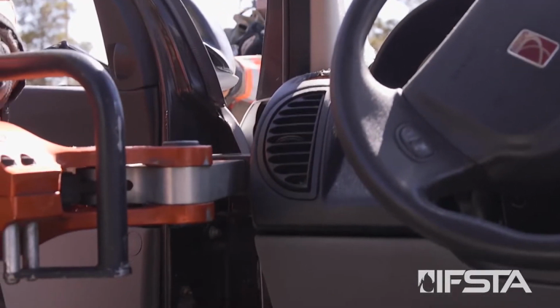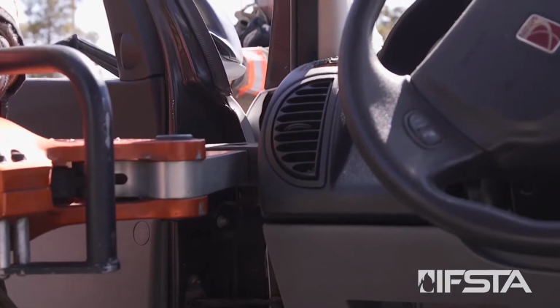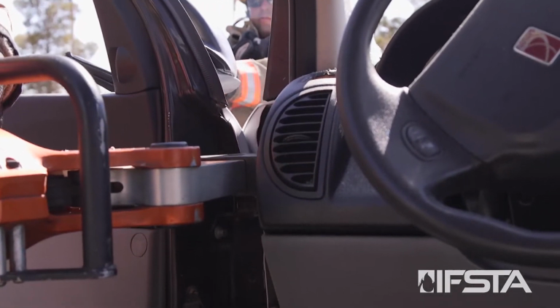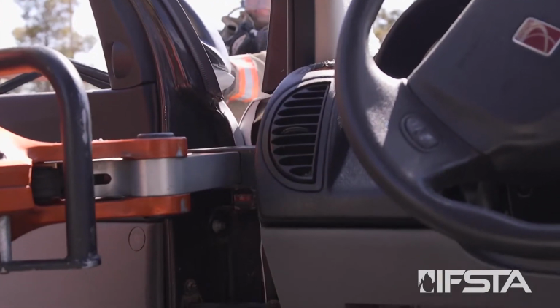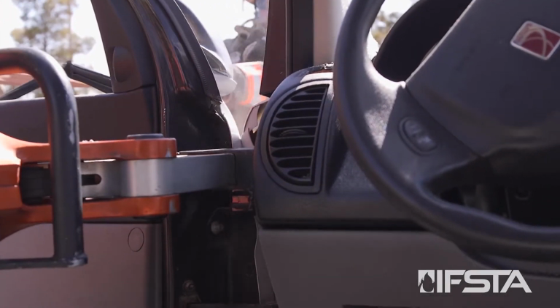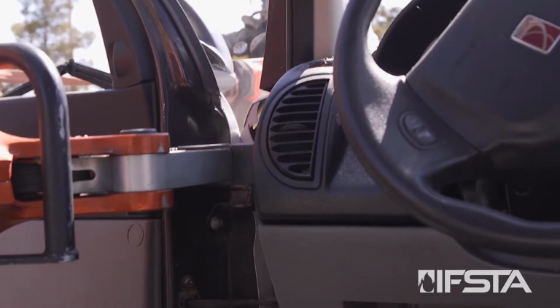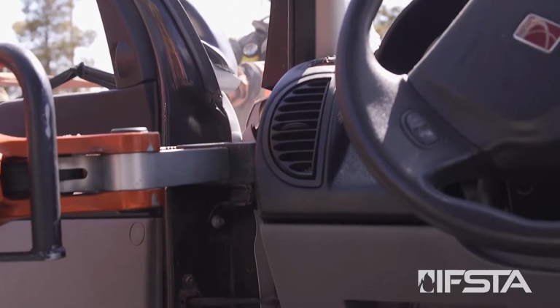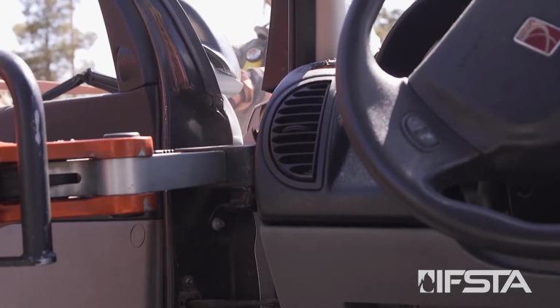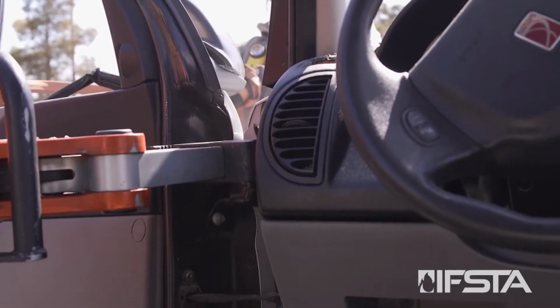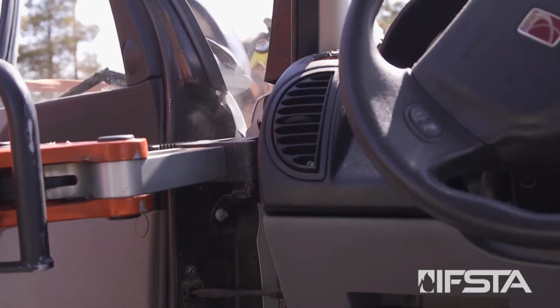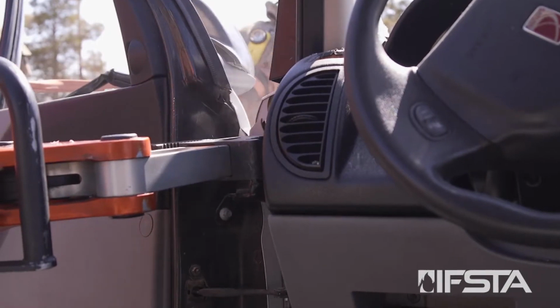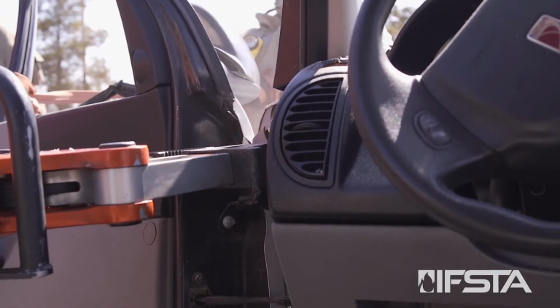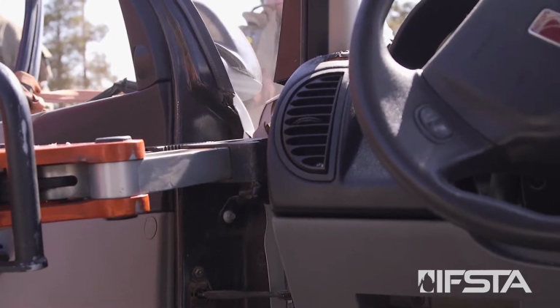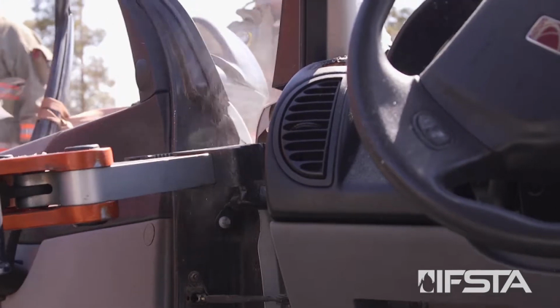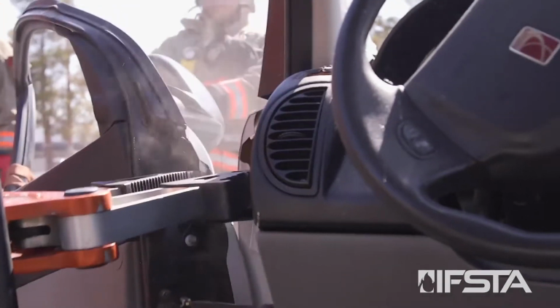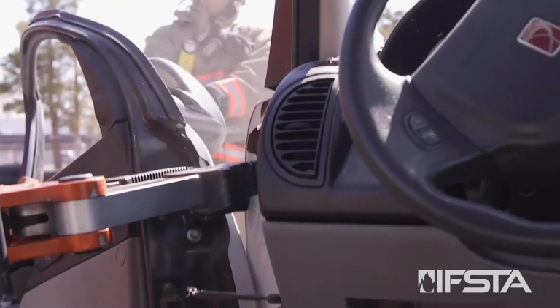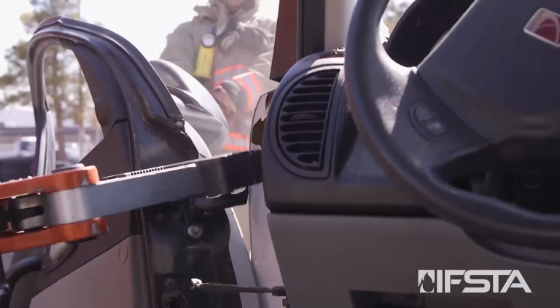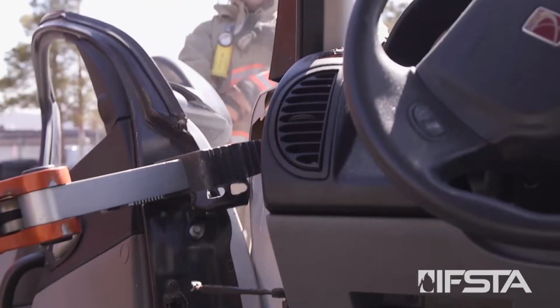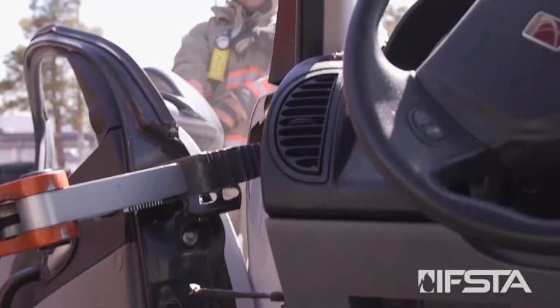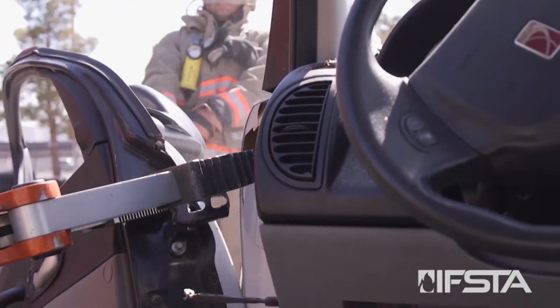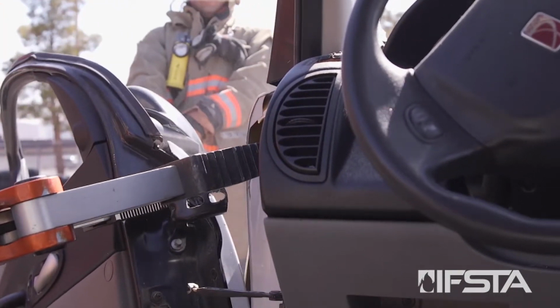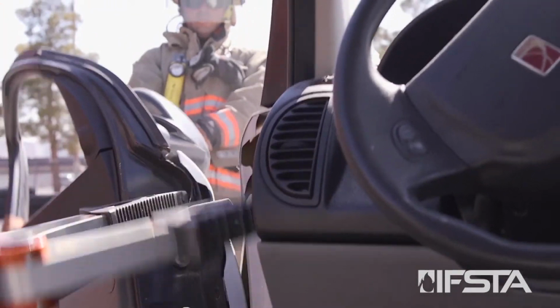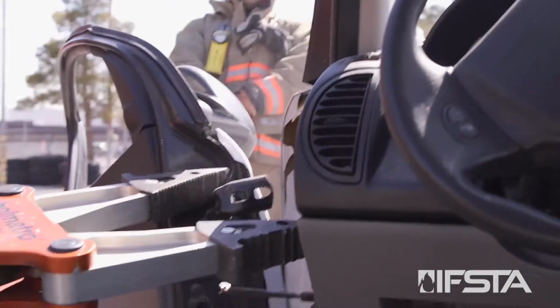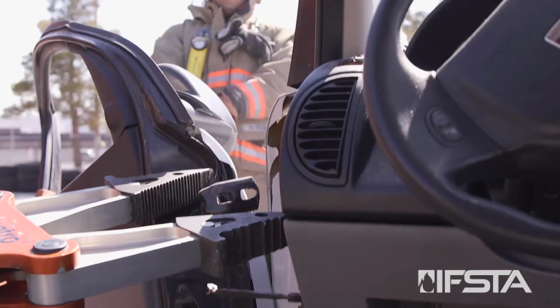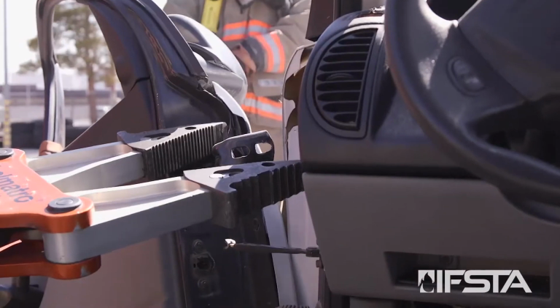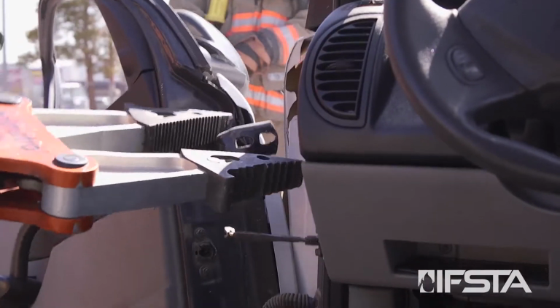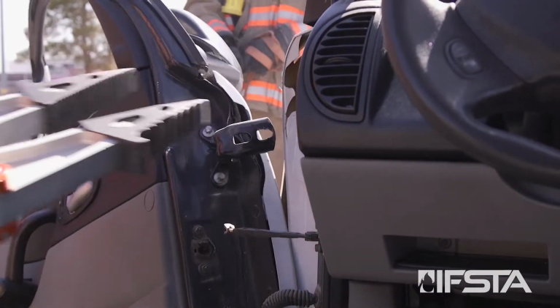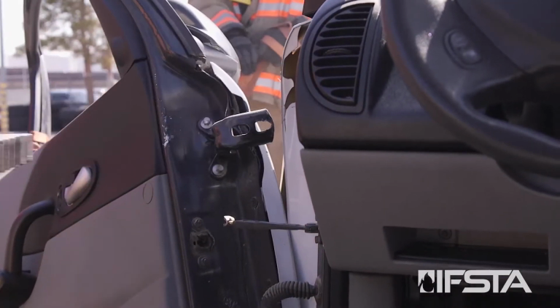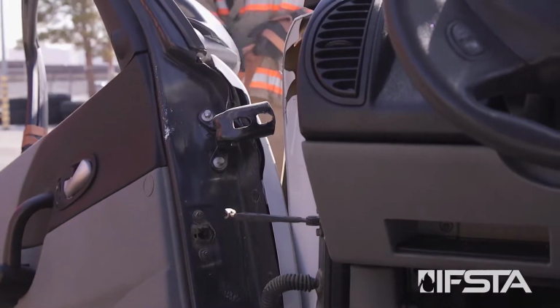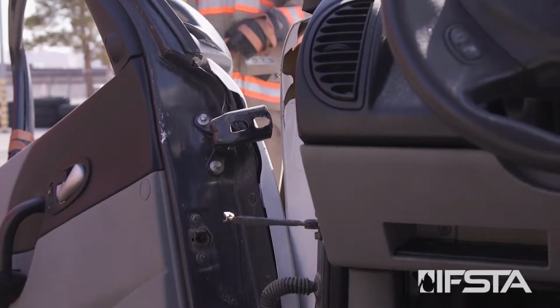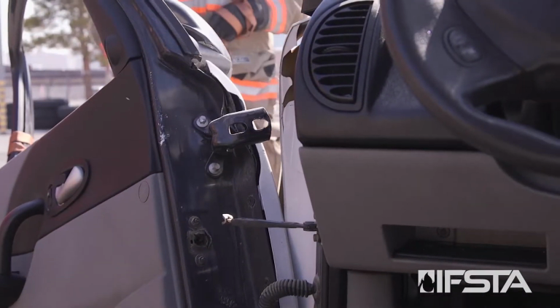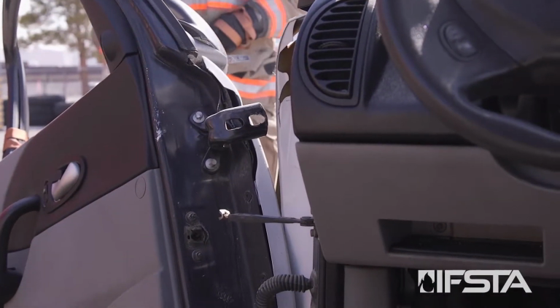Insert spreader tips at the hinges in such a way that they will force the door down and away from victims and rescue personnel. Open the spreaders until the first hinge fails or can be cut.